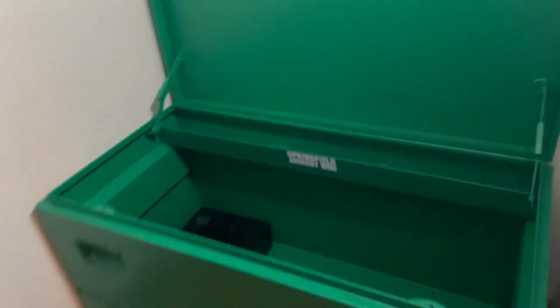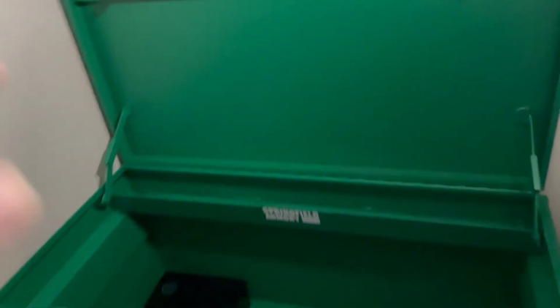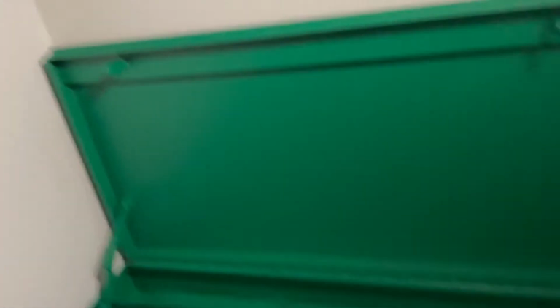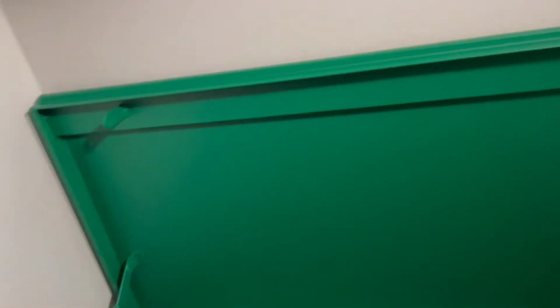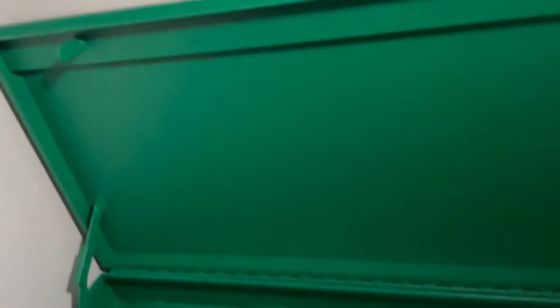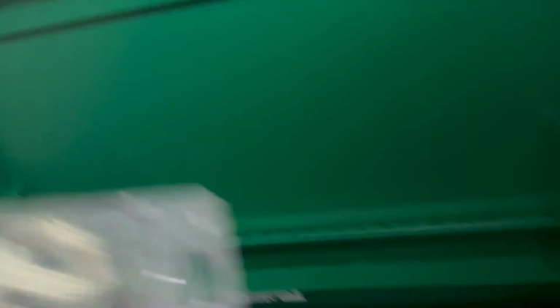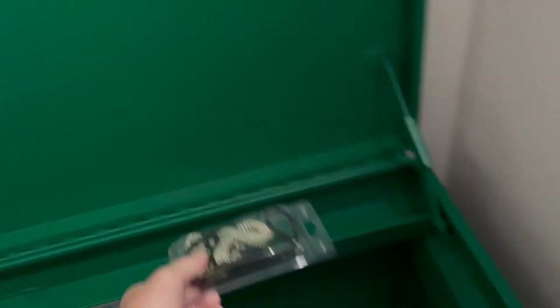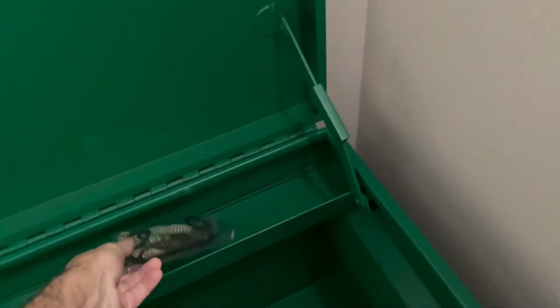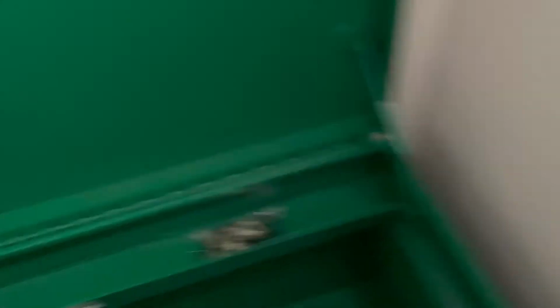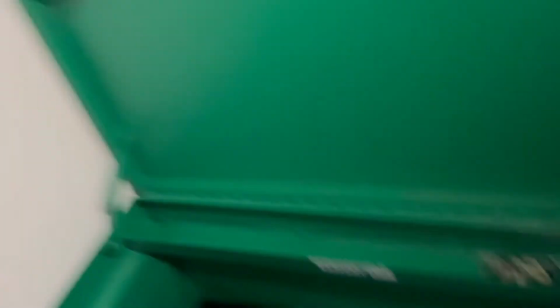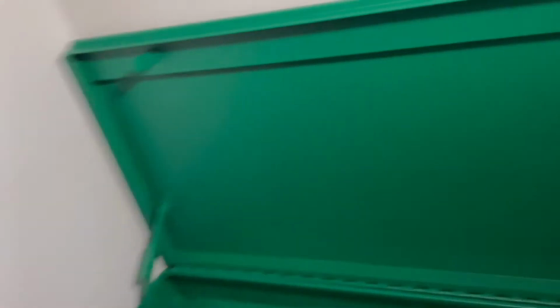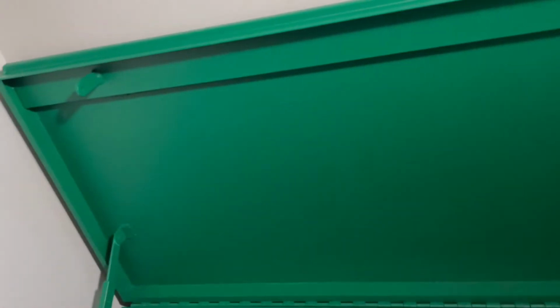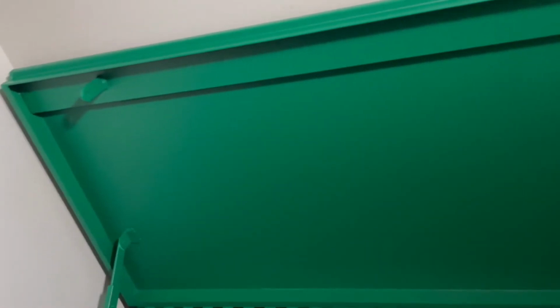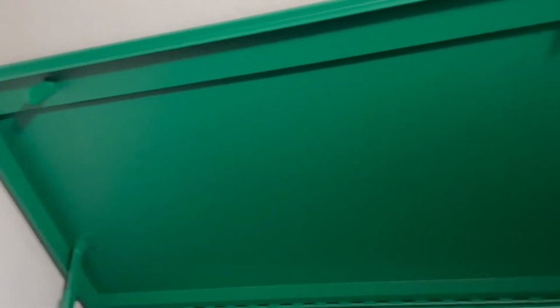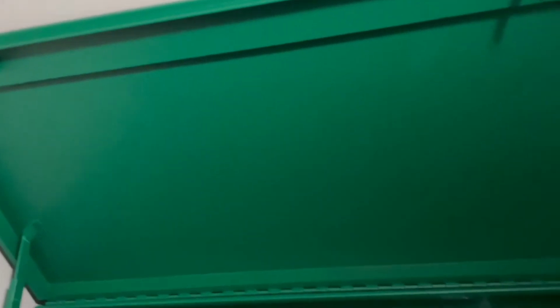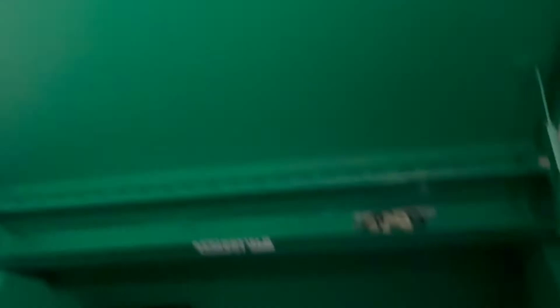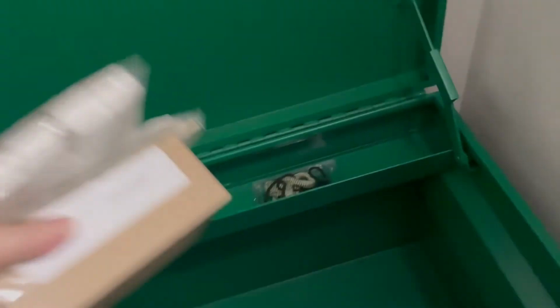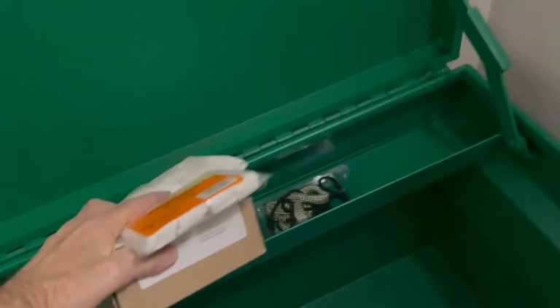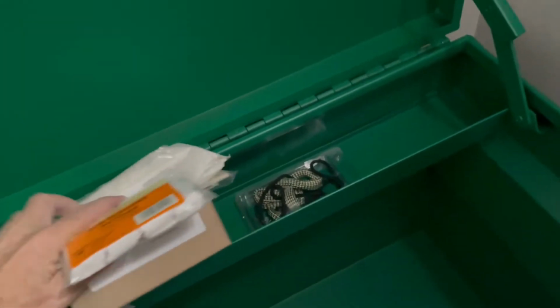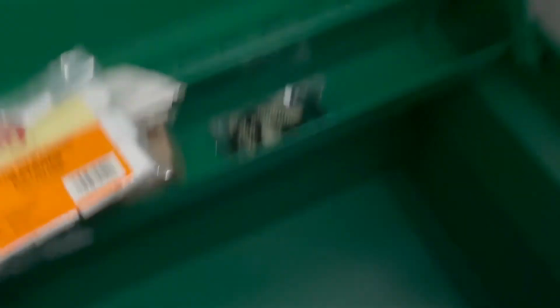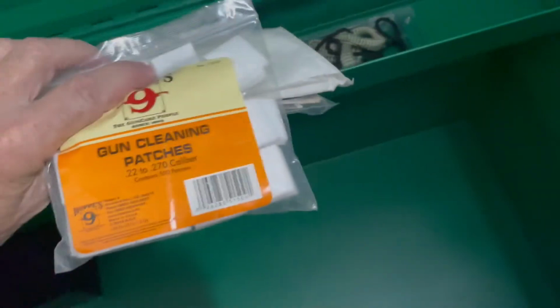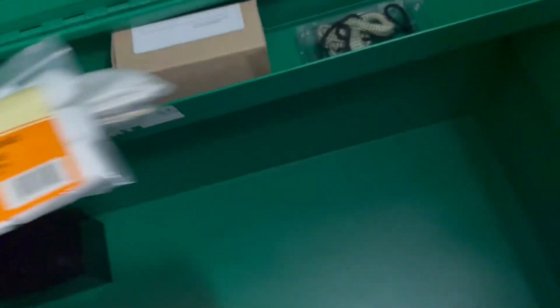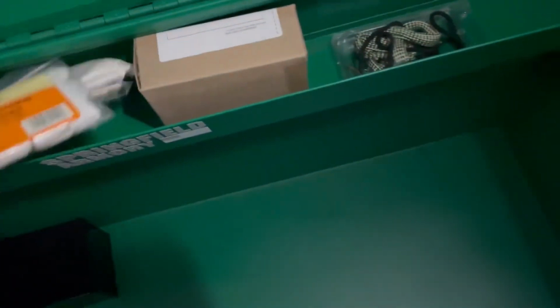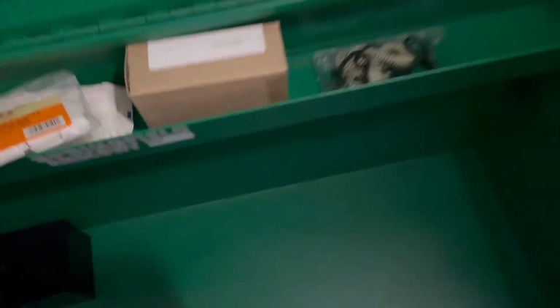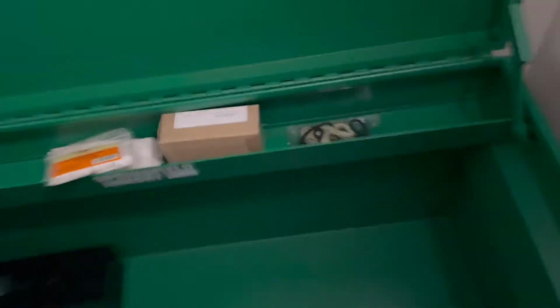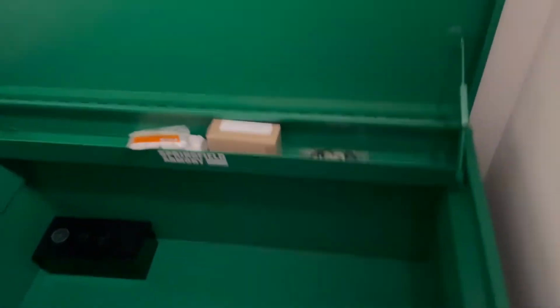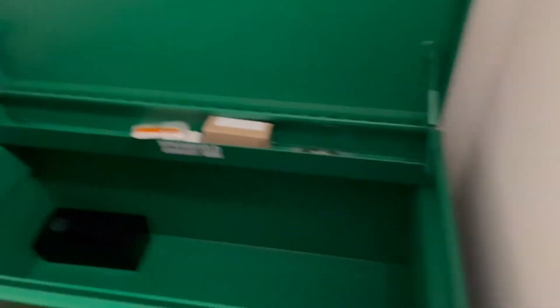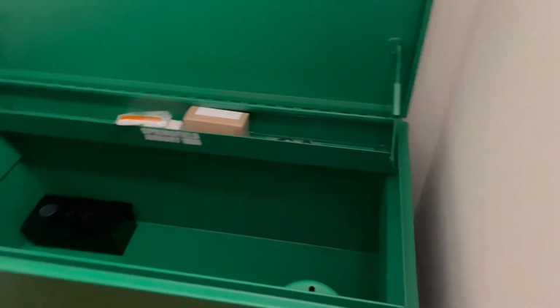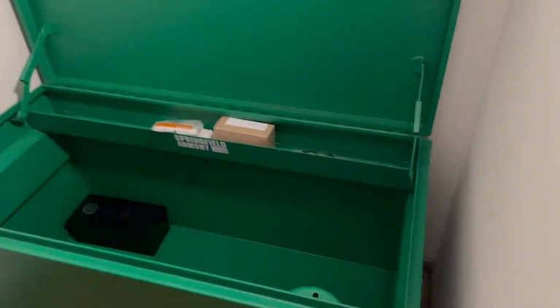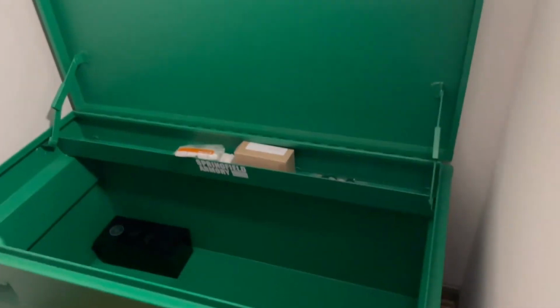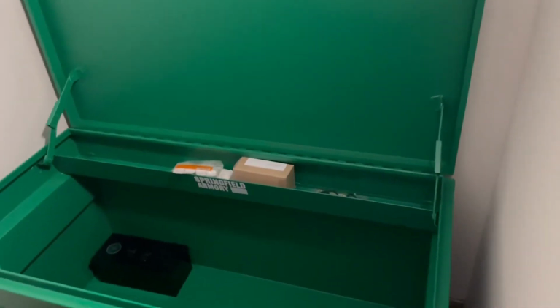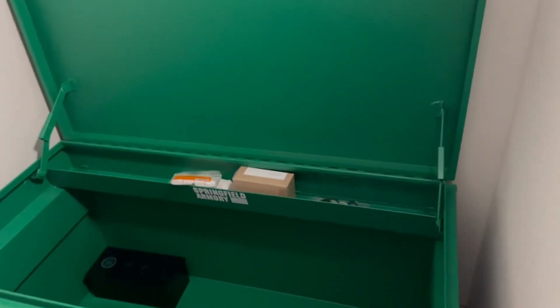This tray I'm going to use for anything and everything that I have that's firearm-related, other than ammunition — any of my cleaning supplies, stuff like that. It works really well.